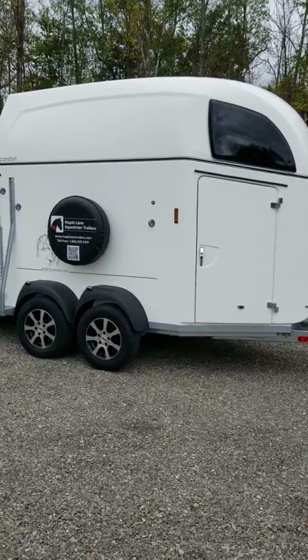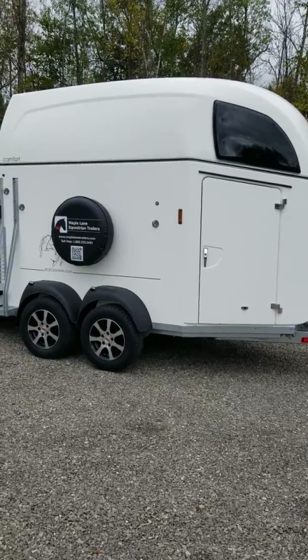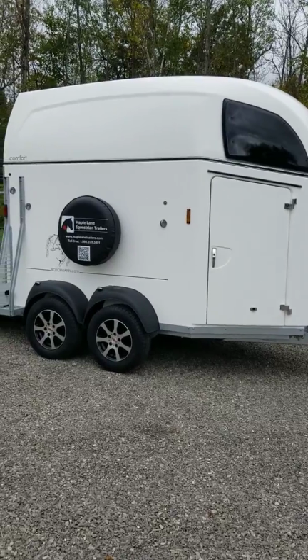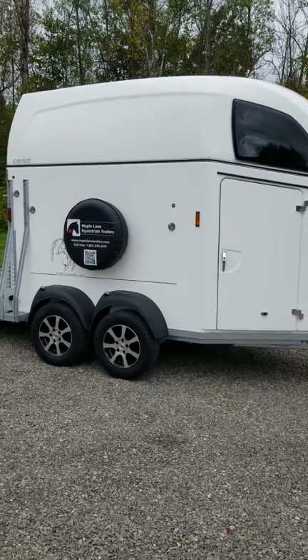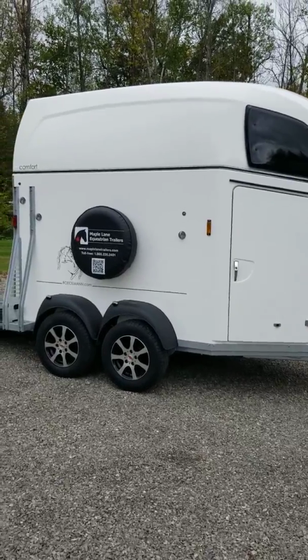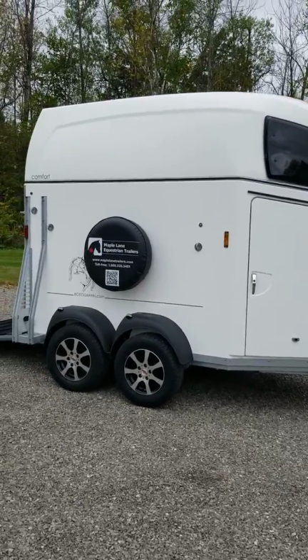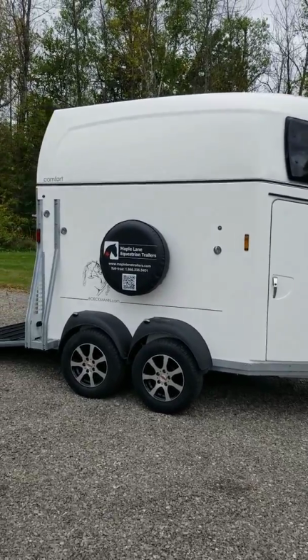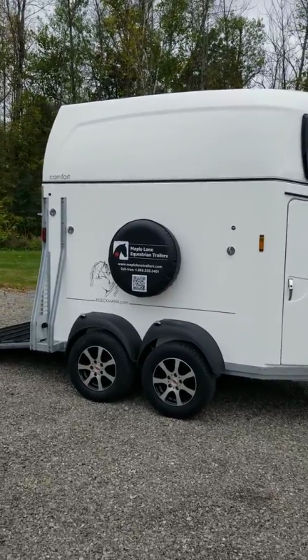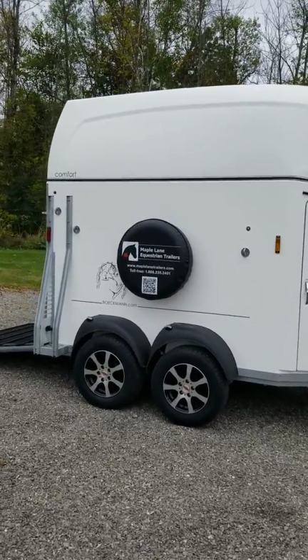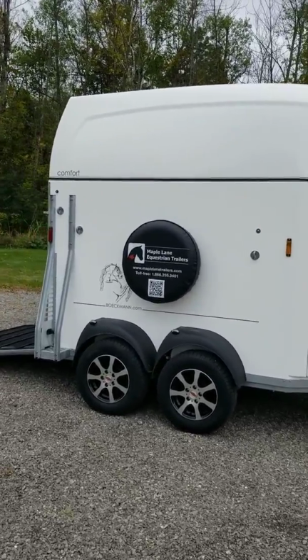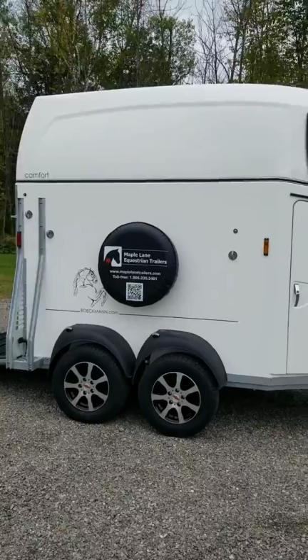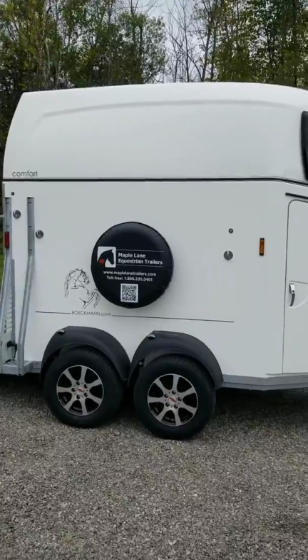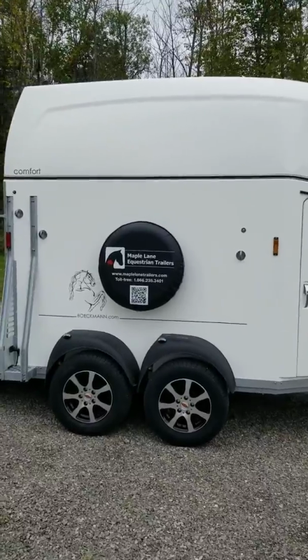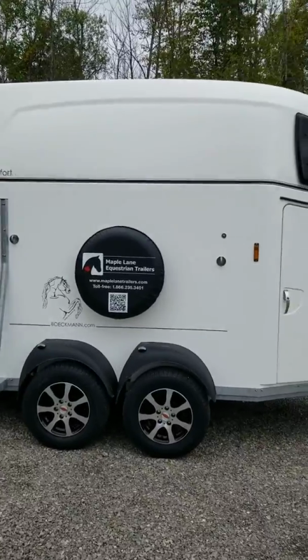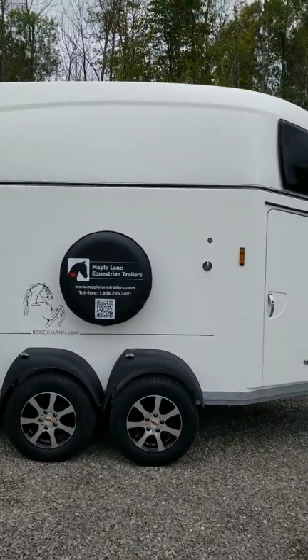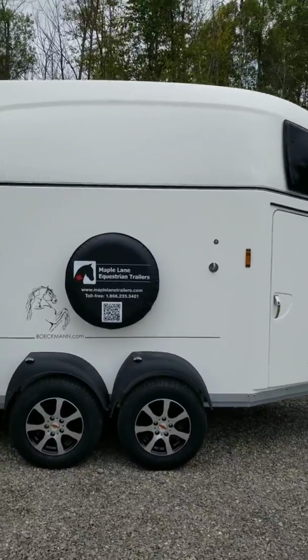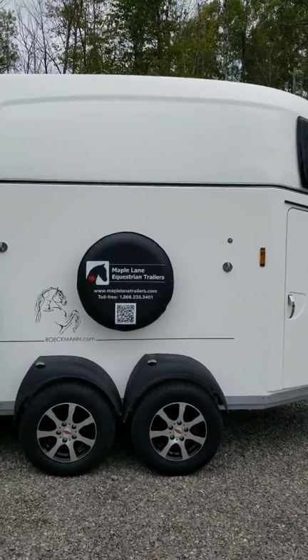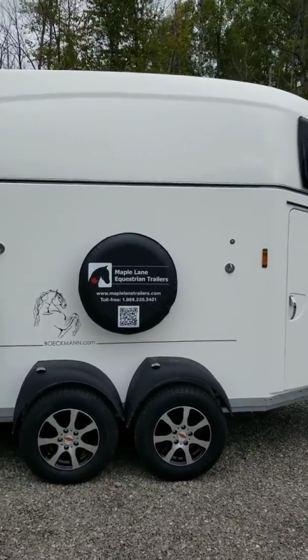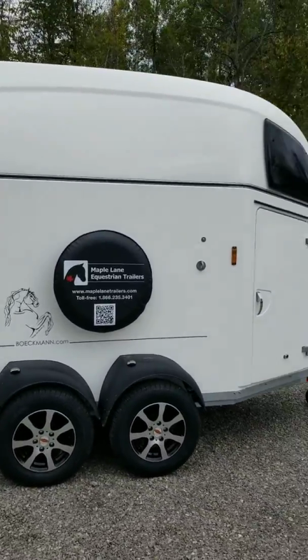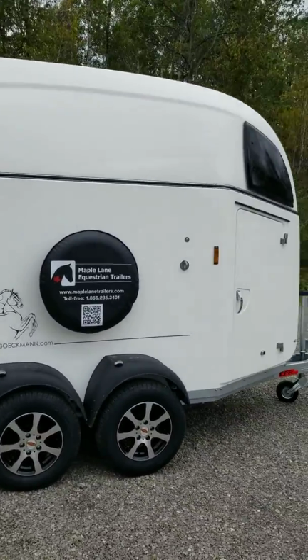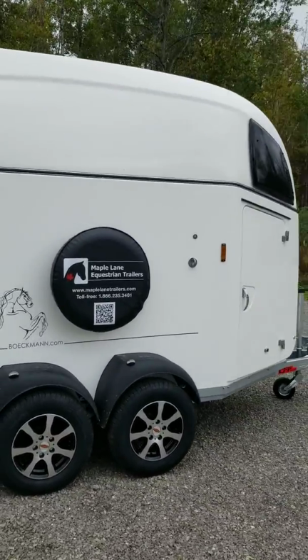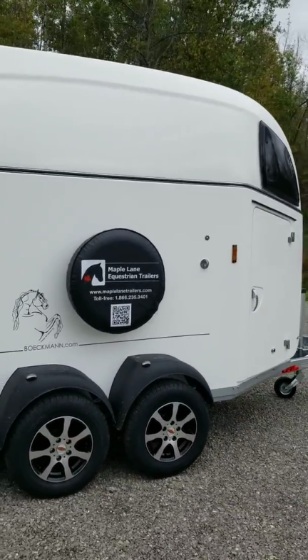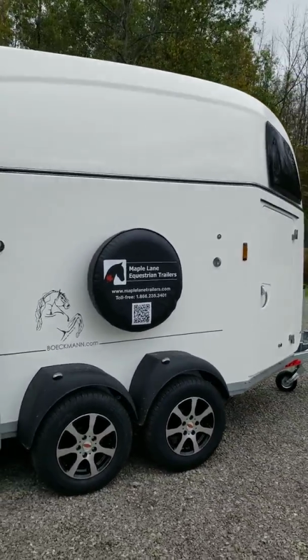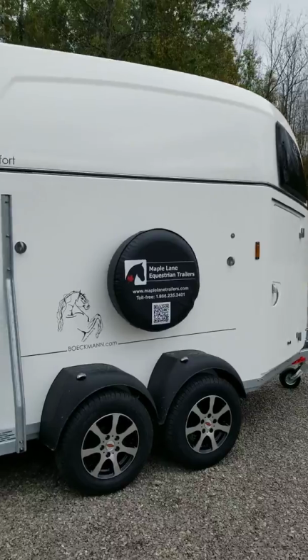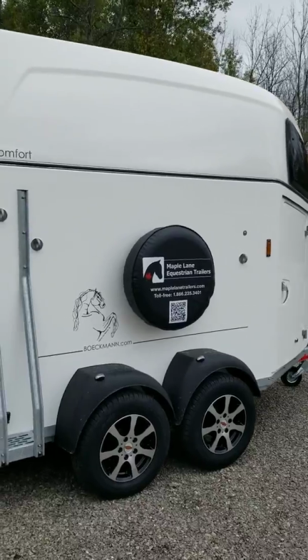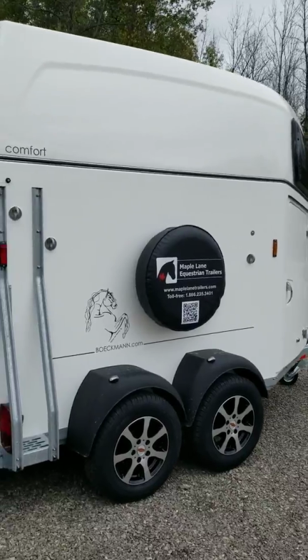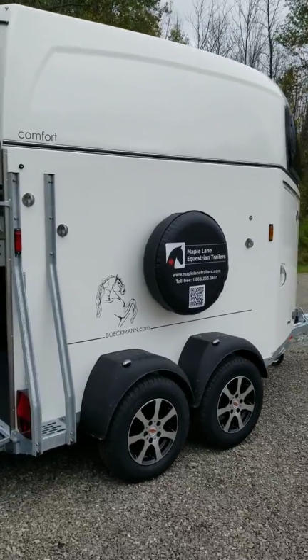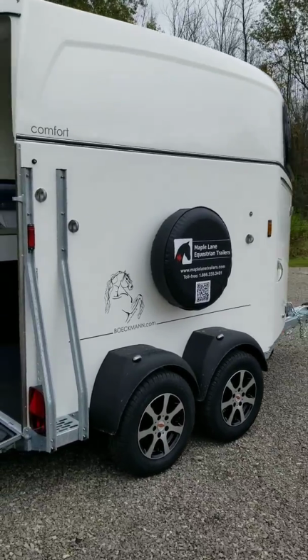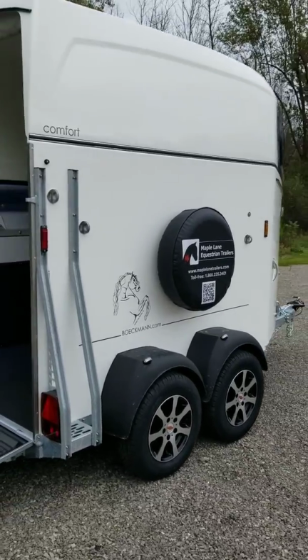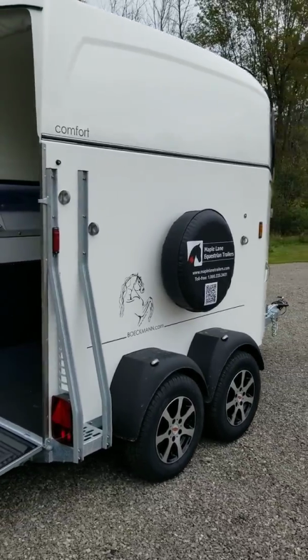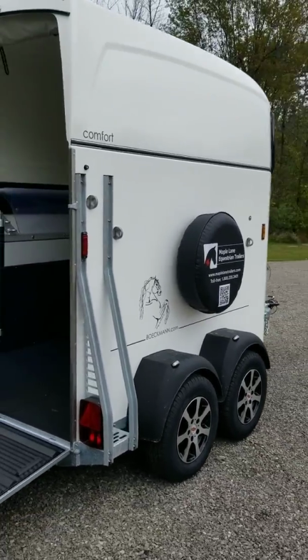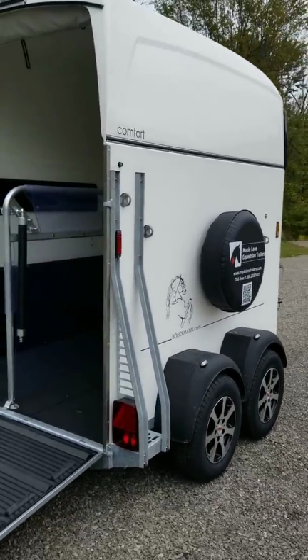Maple Lane Equestrian Trailers brings to you today a Western Comfort trailer, seen here in the all-white polyester roof and reinforced polyester walls, with illusion decor on the side and alloy wheels.